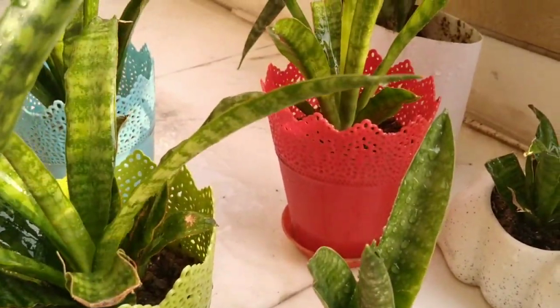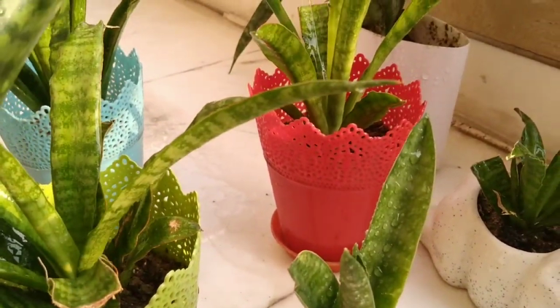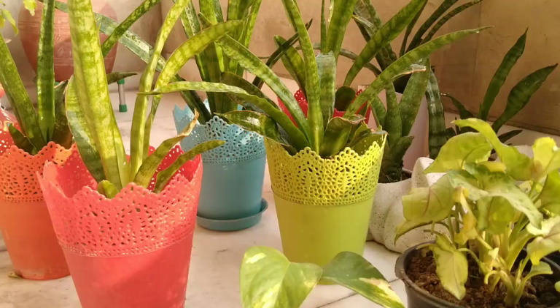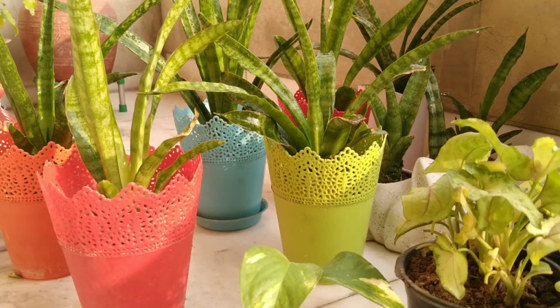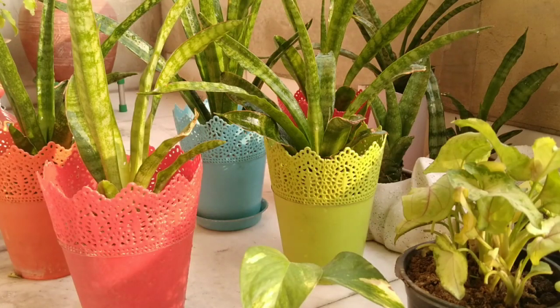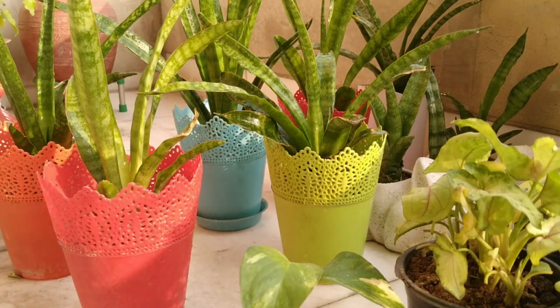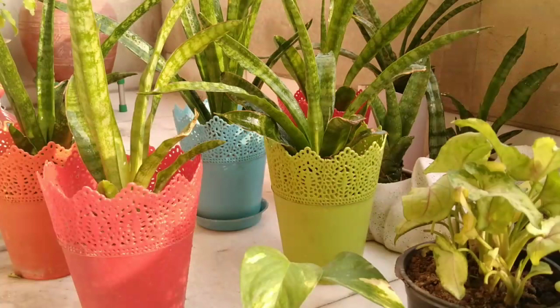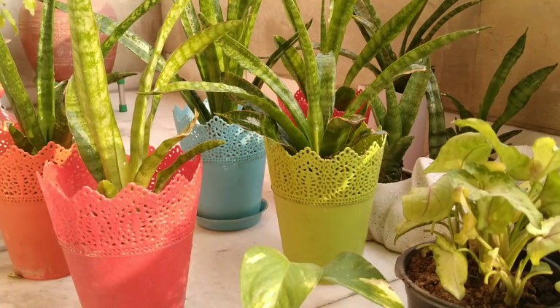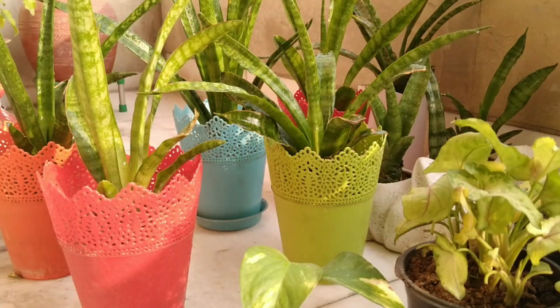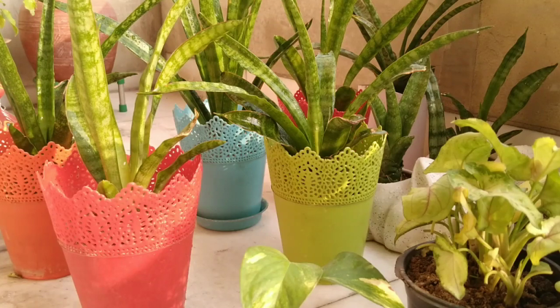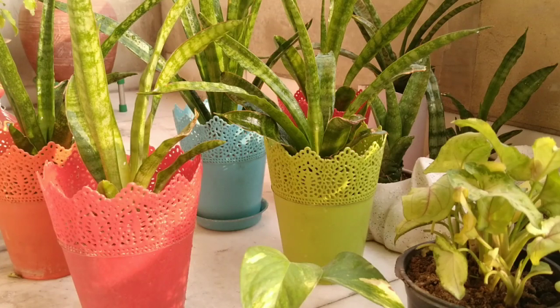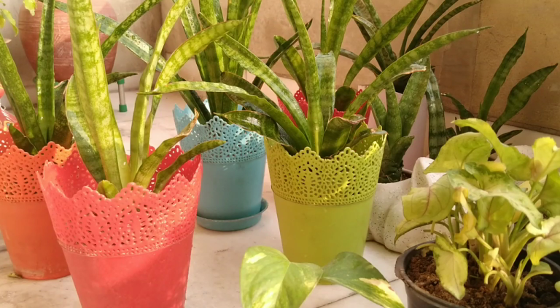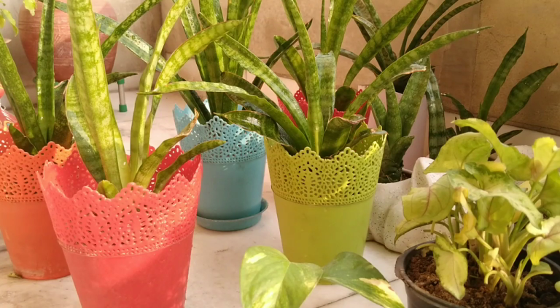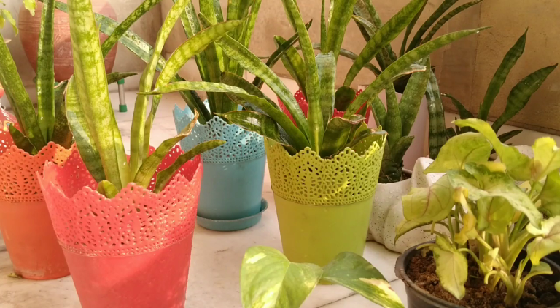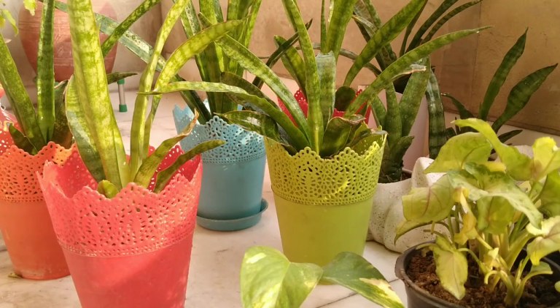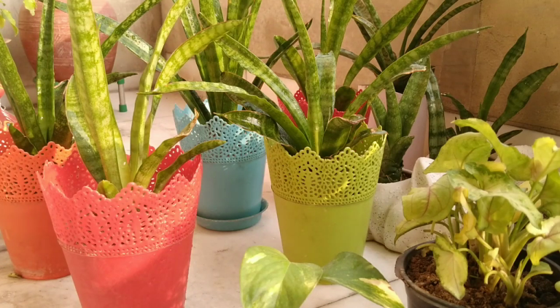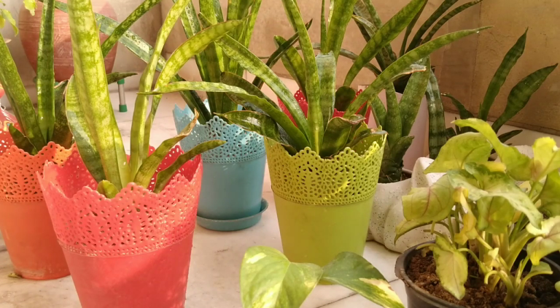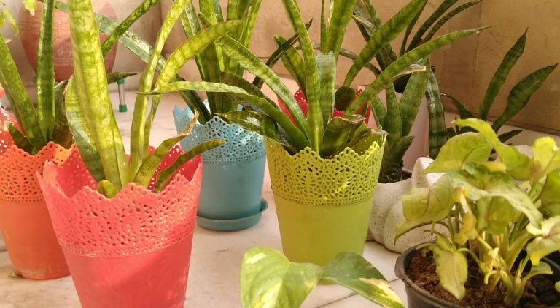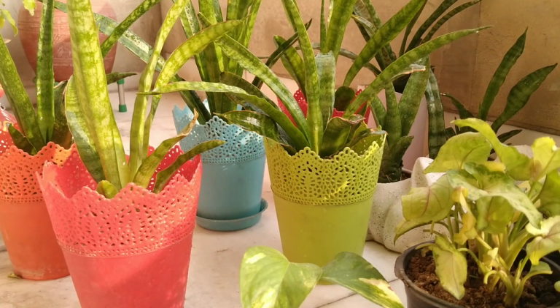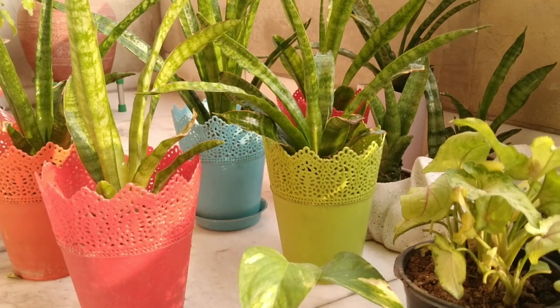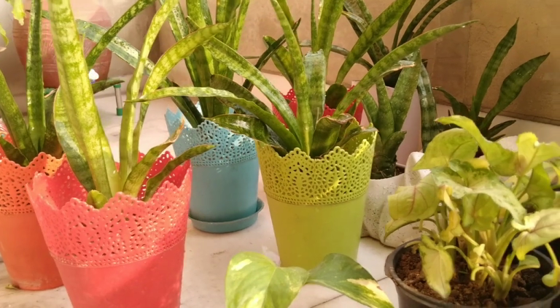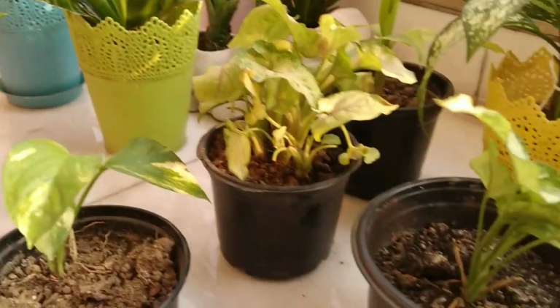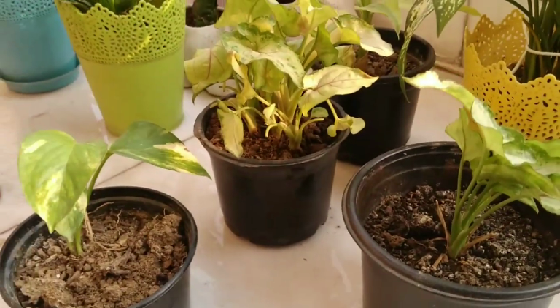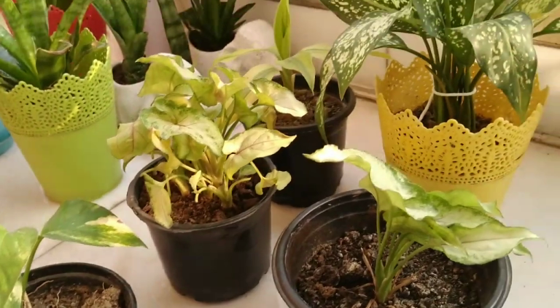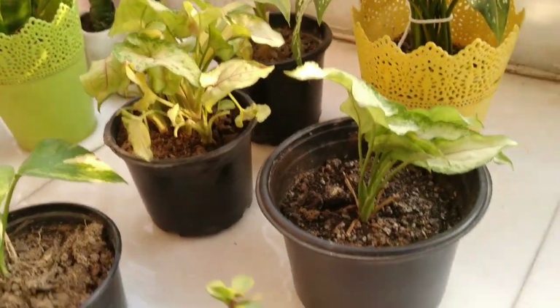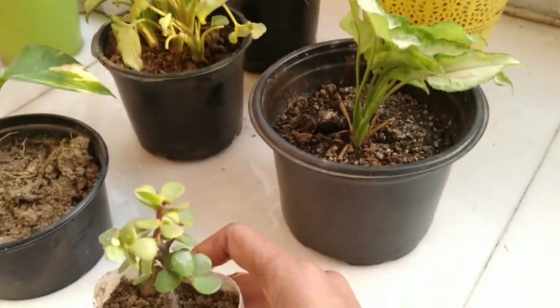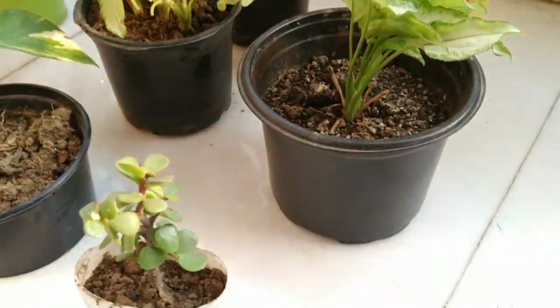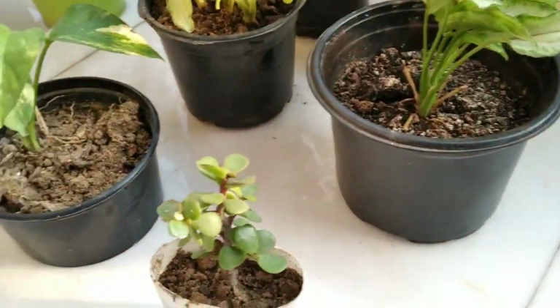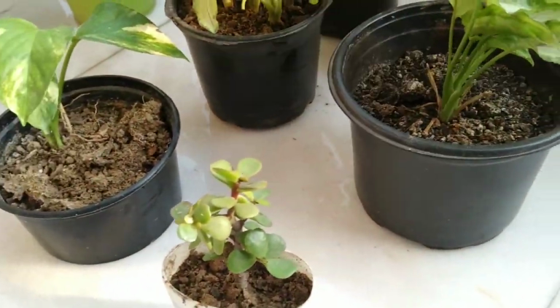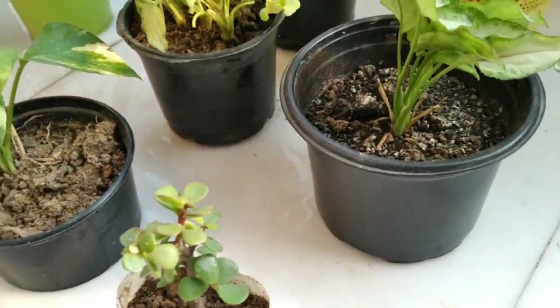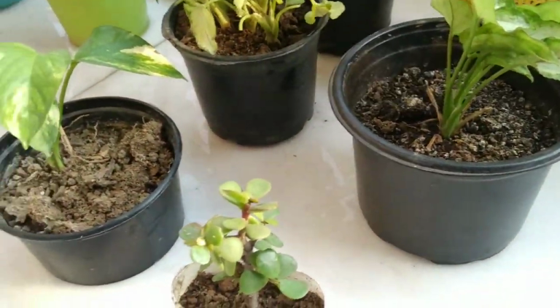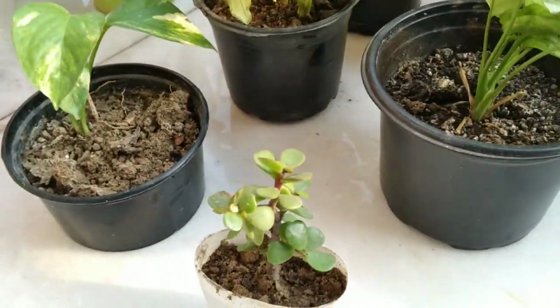In our previous video we told that plants can't do proper photosynthesis in winter. So if you clean their leaves it might help your plants to do some photosynthesis.